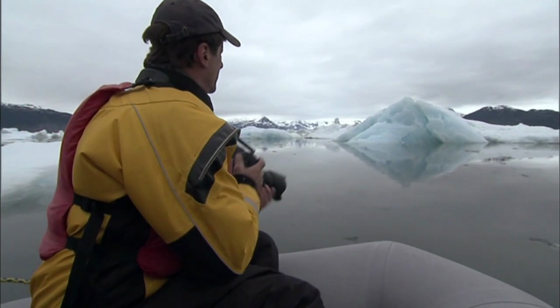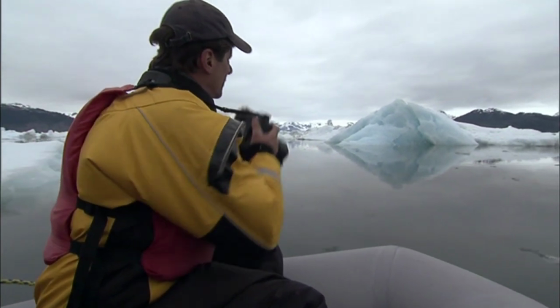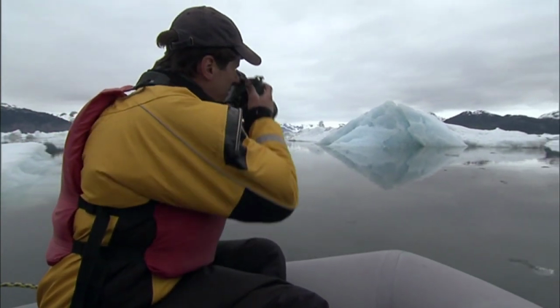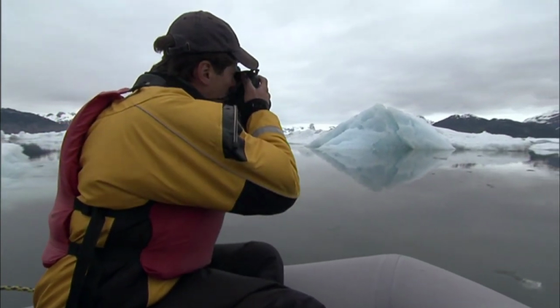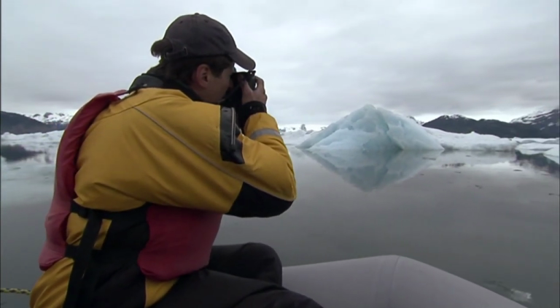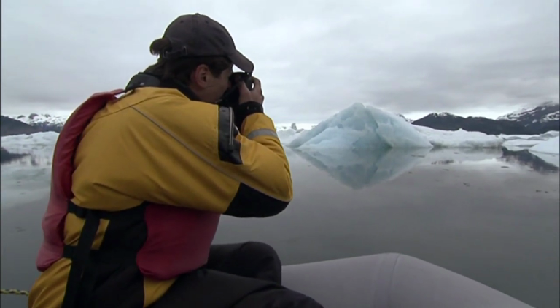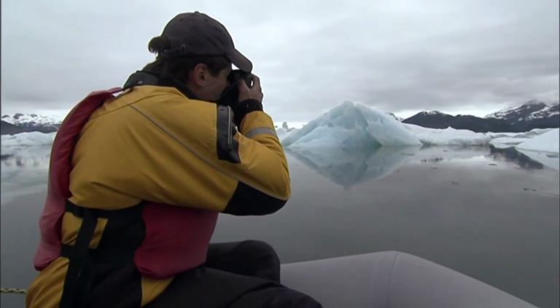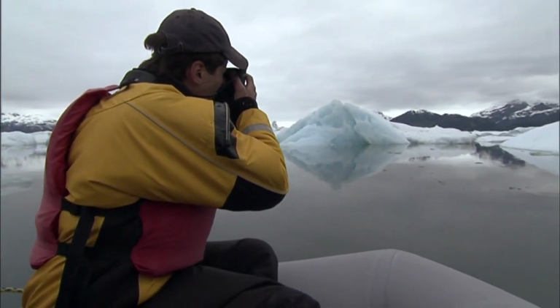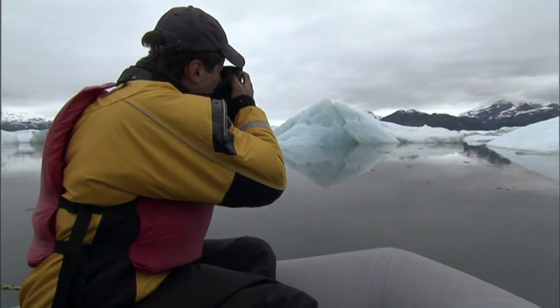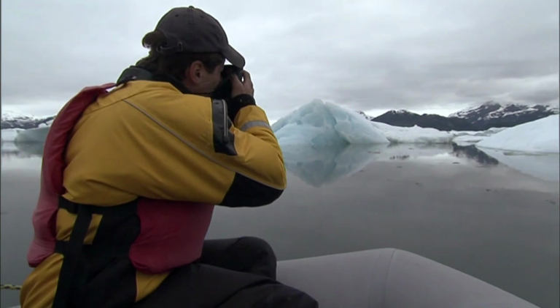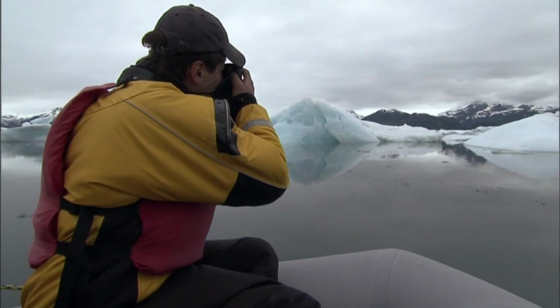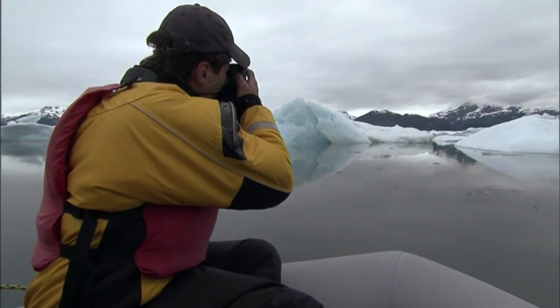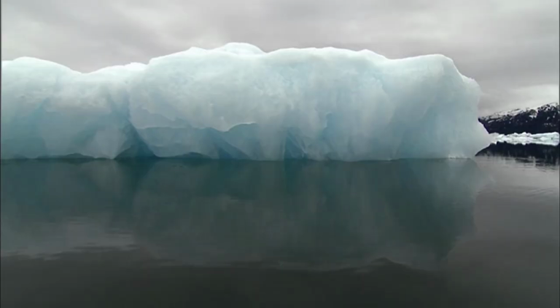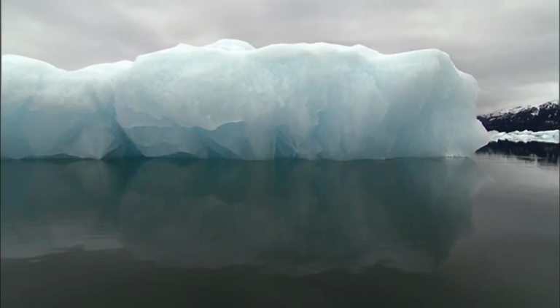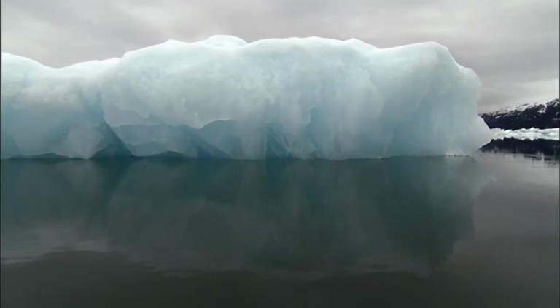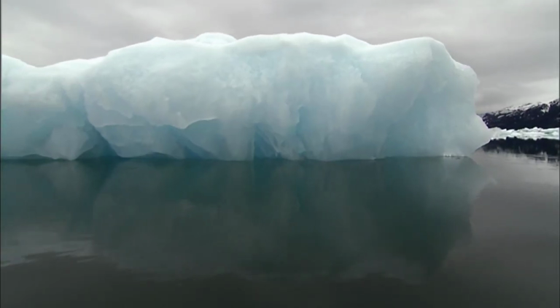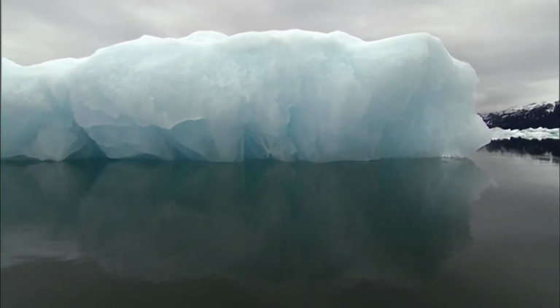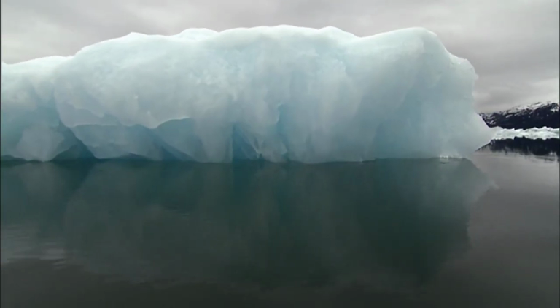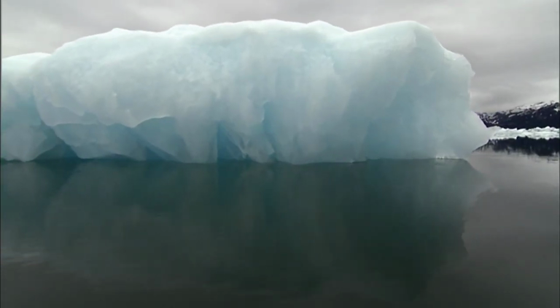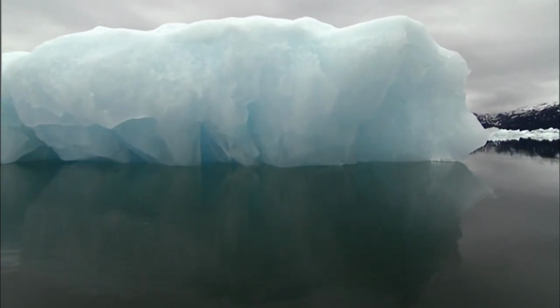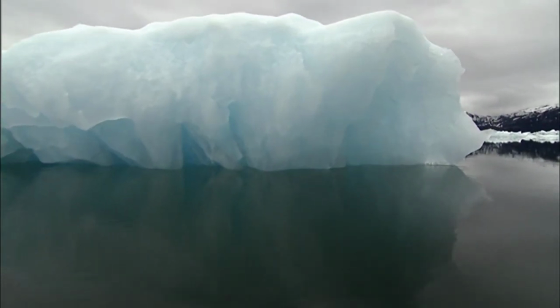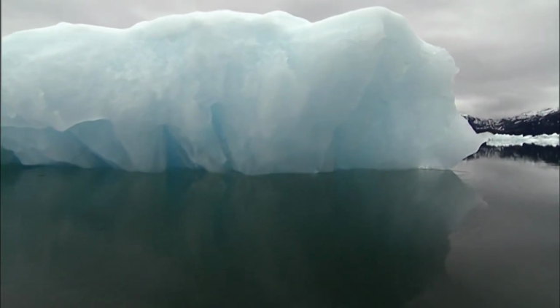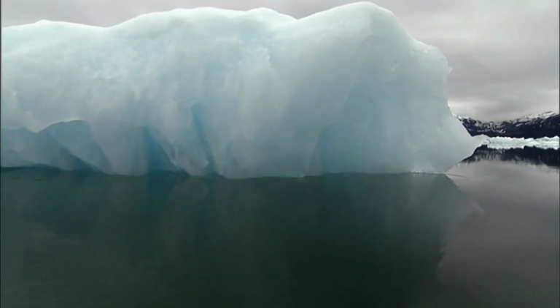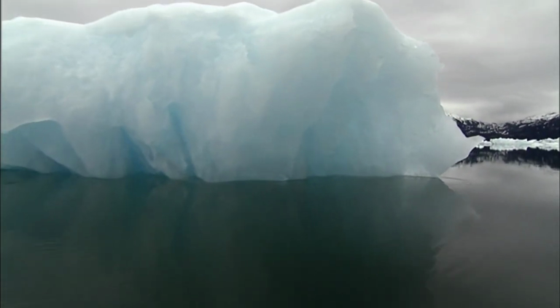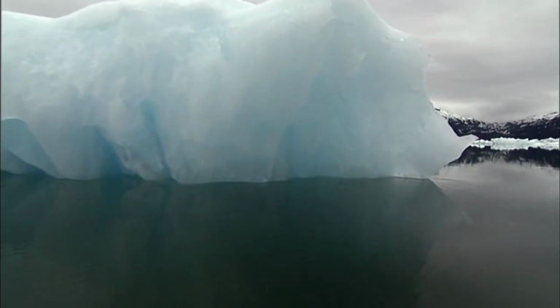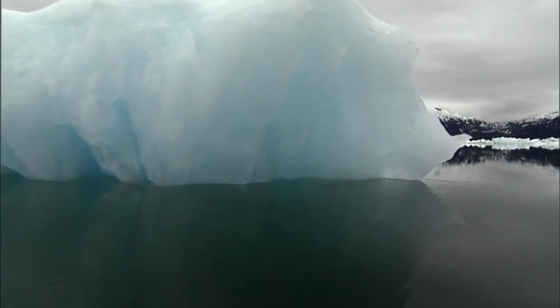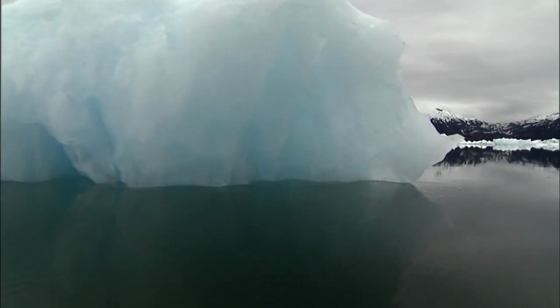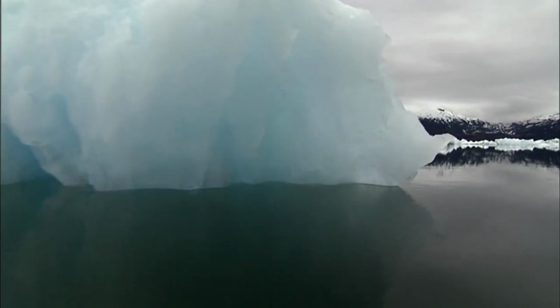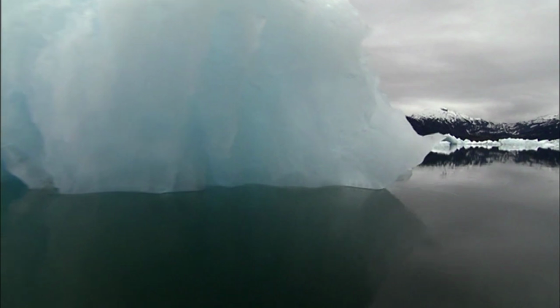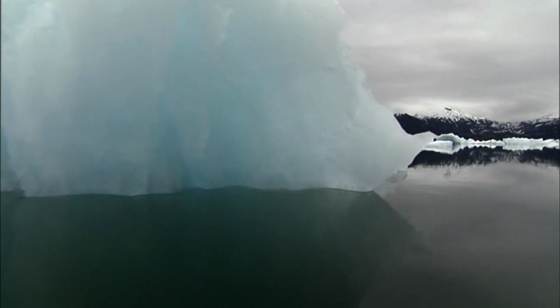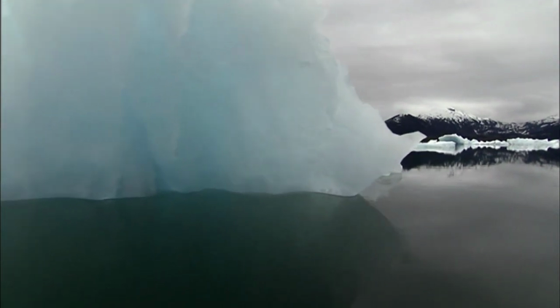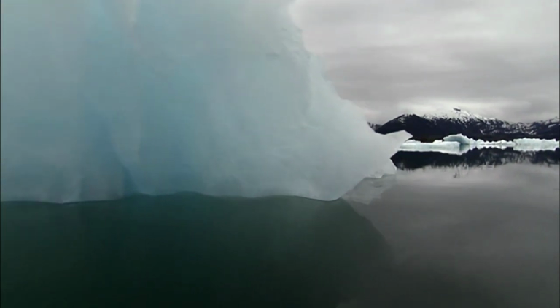The light that really makes these sculptures come alive is bouncing off the surface of the water, so the bergs are lit from within.